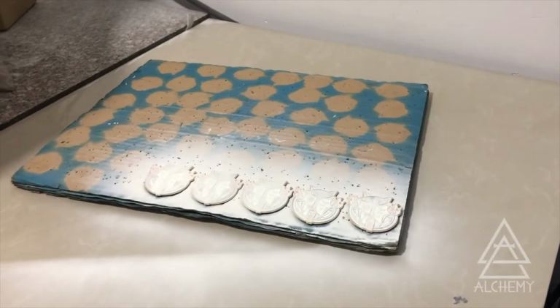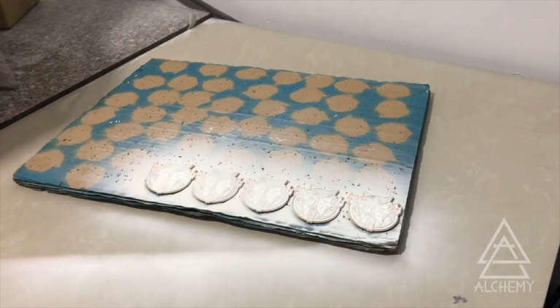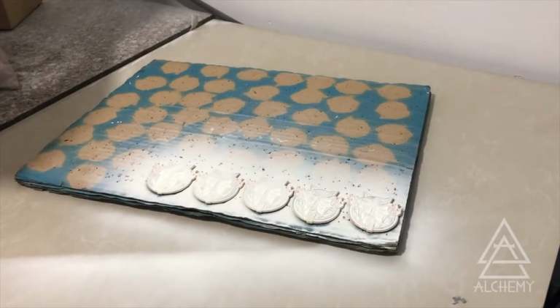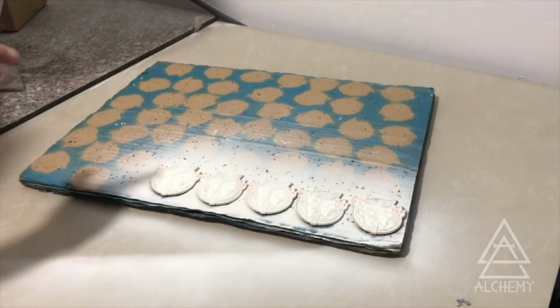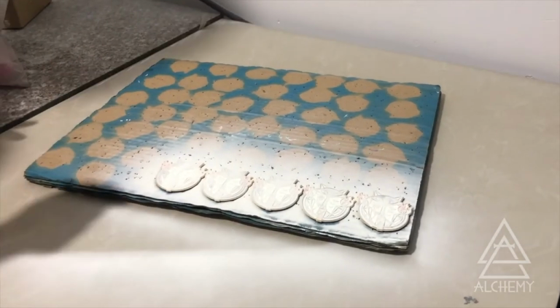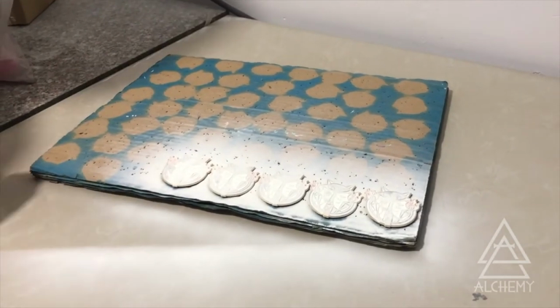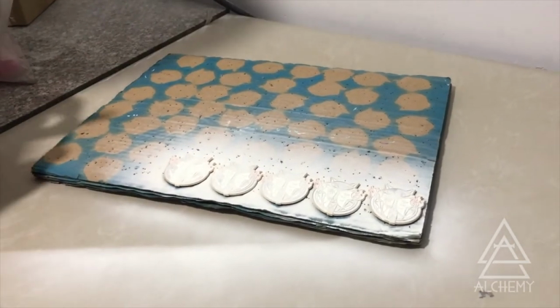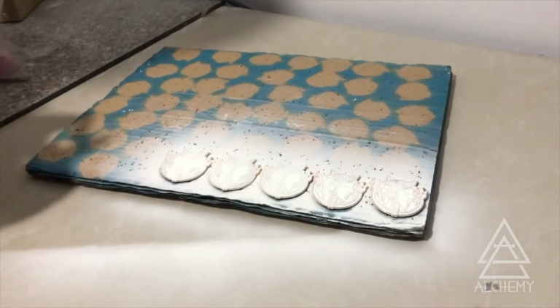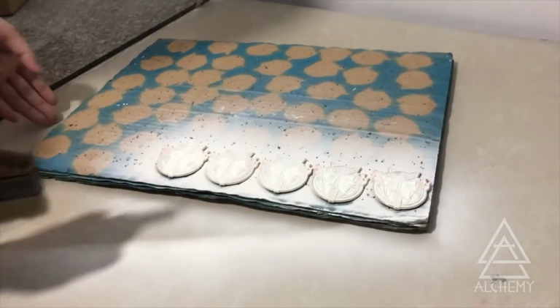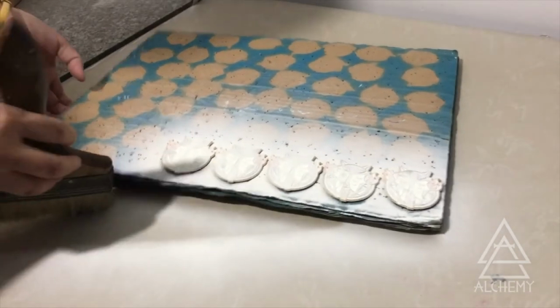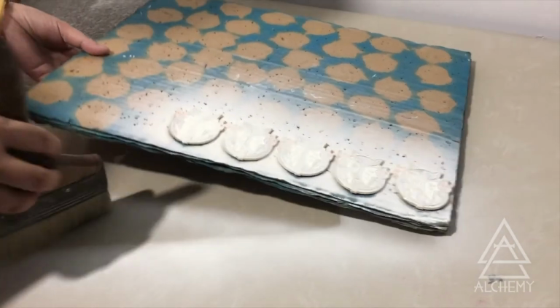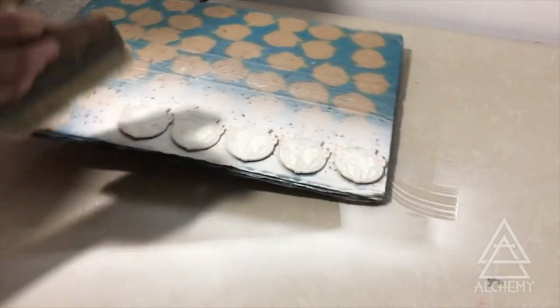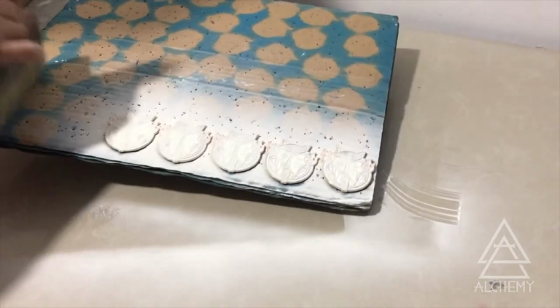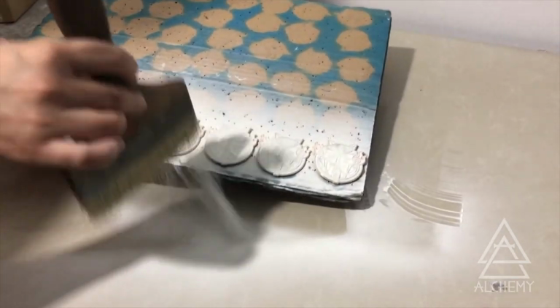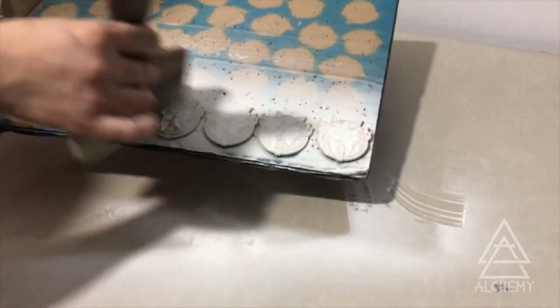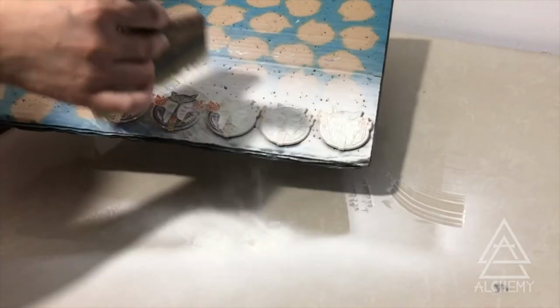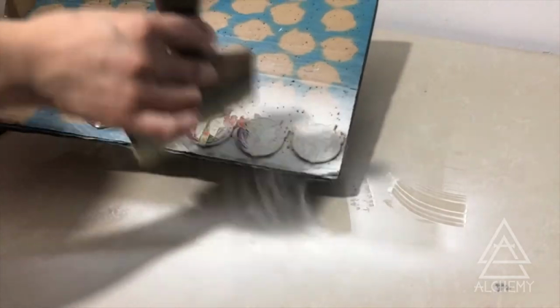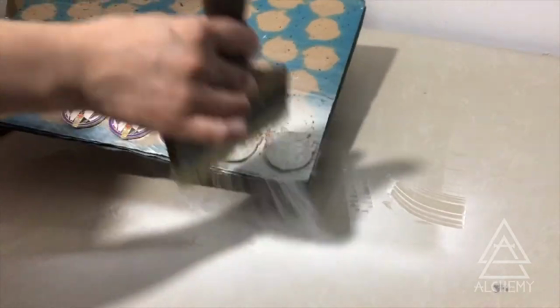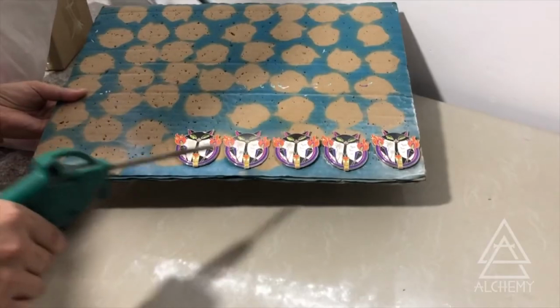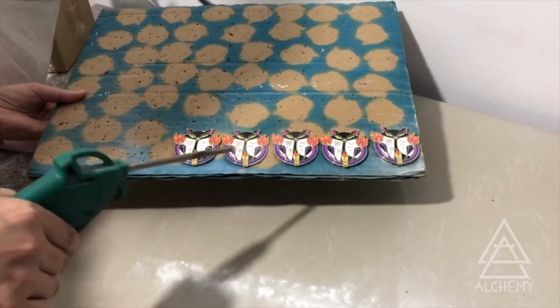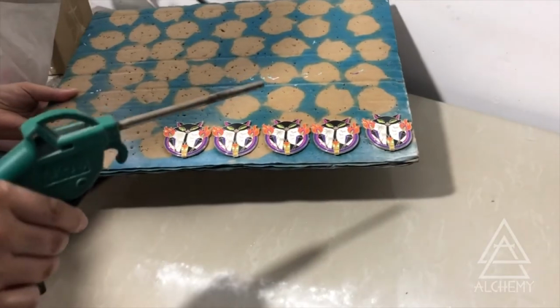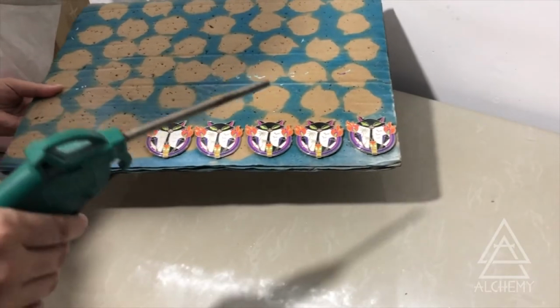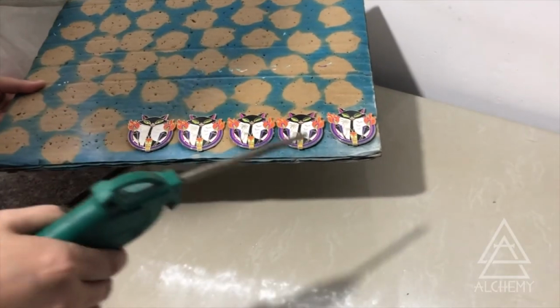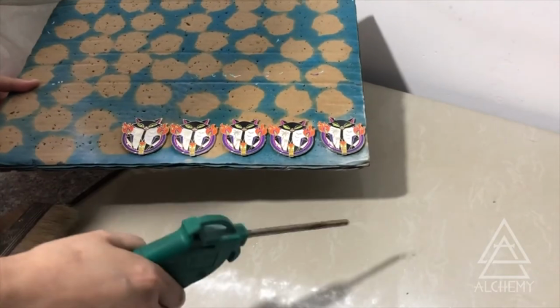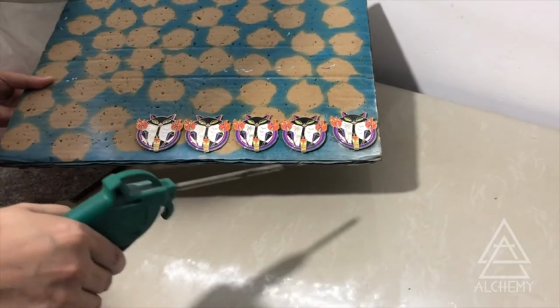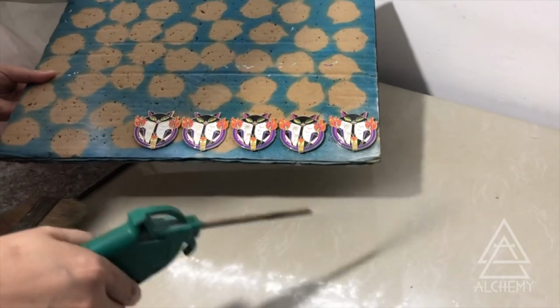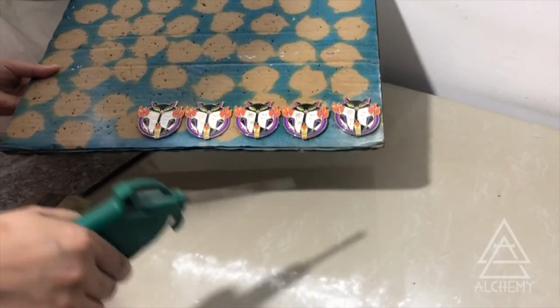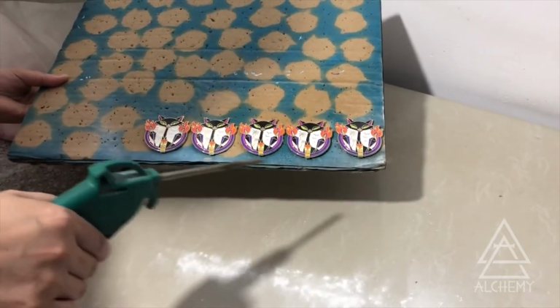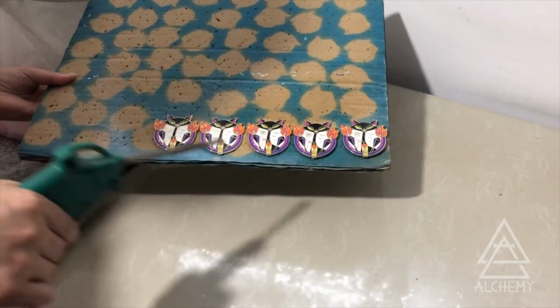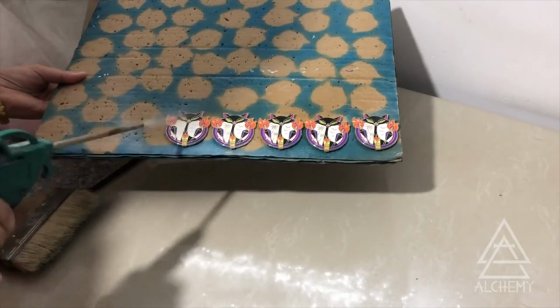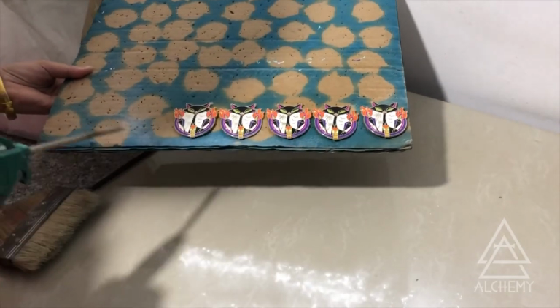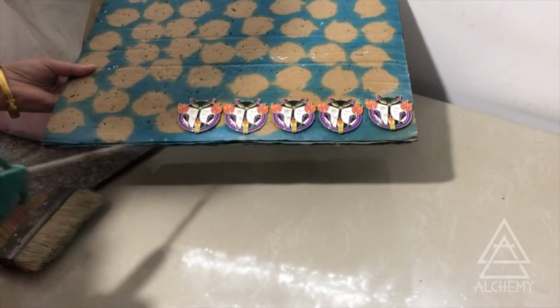They shake the powder over the pins and use a brush to try and sweep away any excess powder, and then hit it with an air gun to make sure they've cleaned the pin the best they can before they bring them to the oven to get cured.